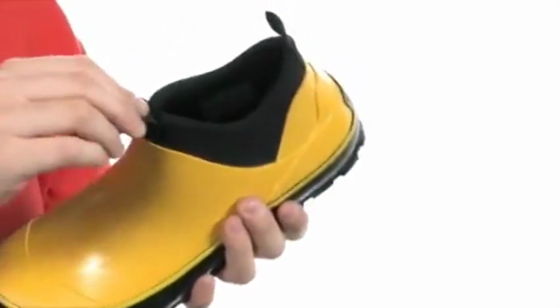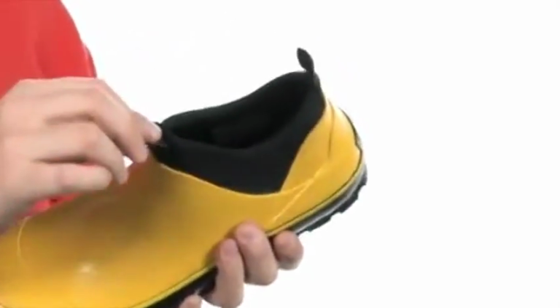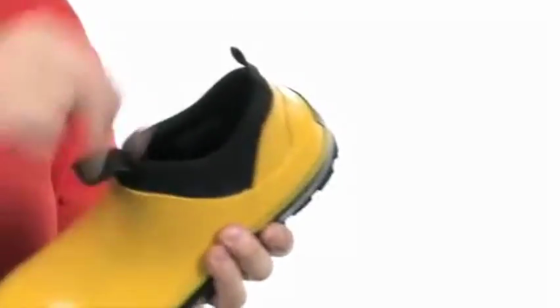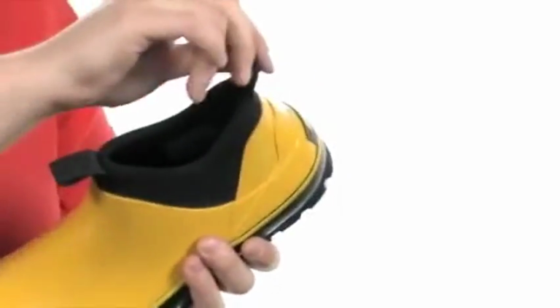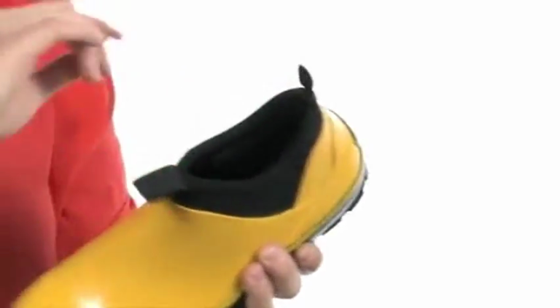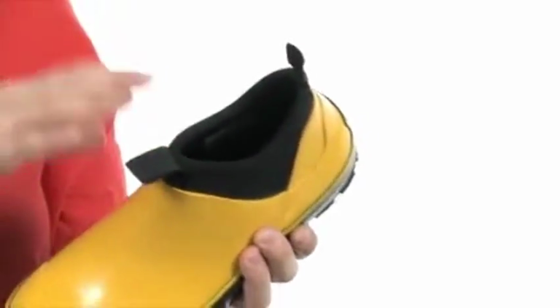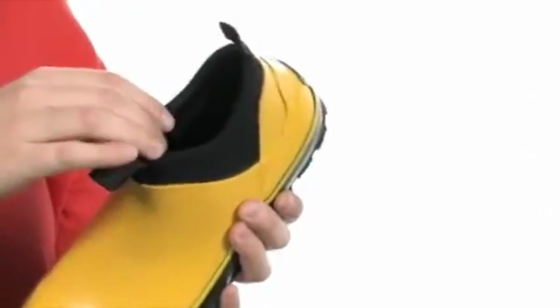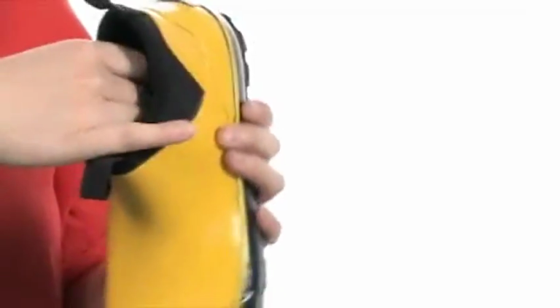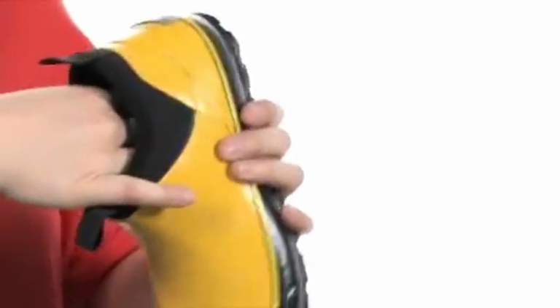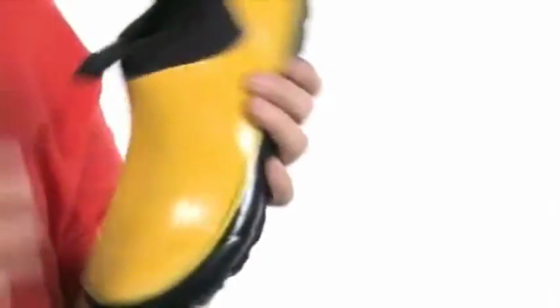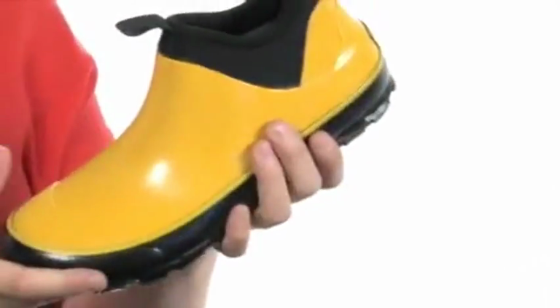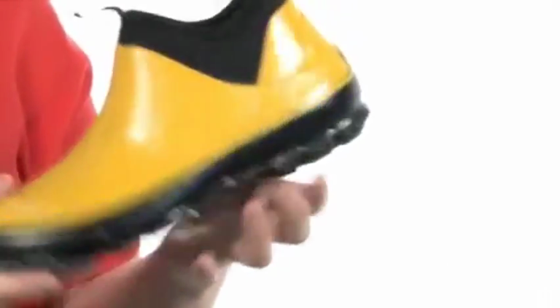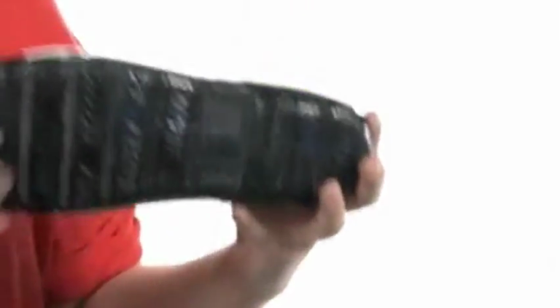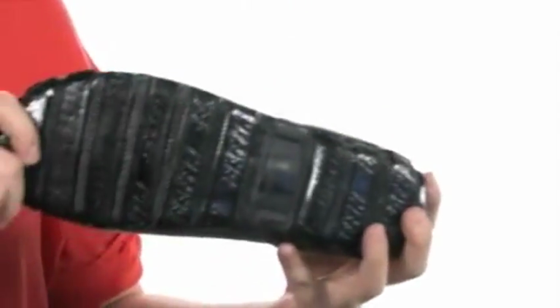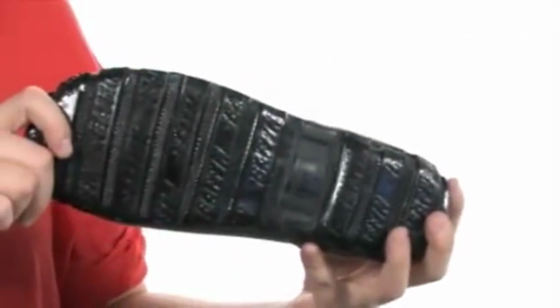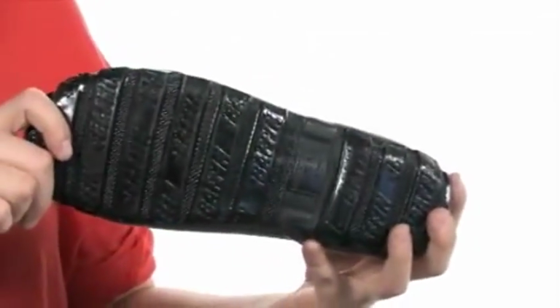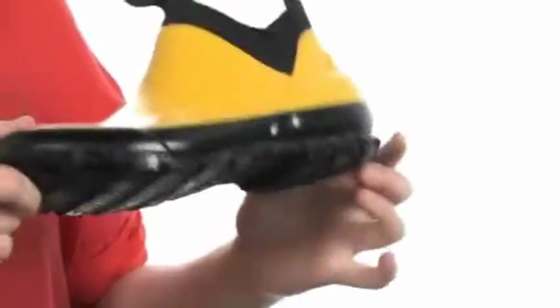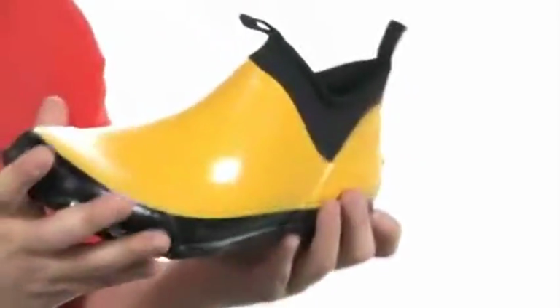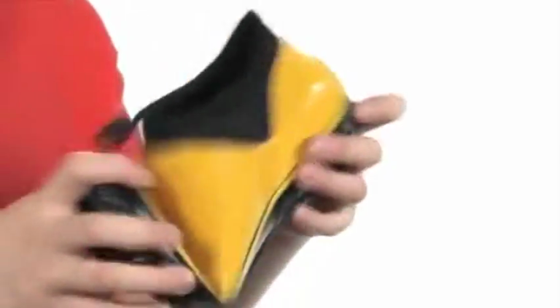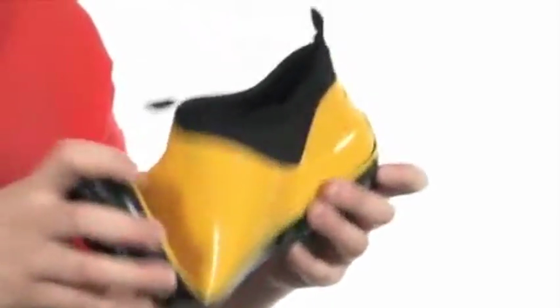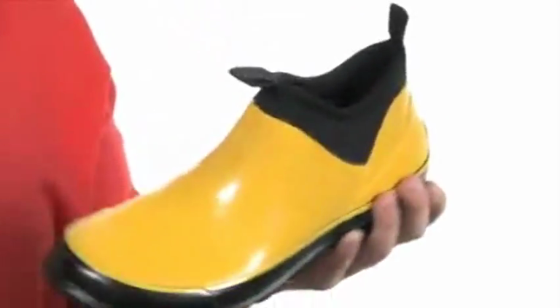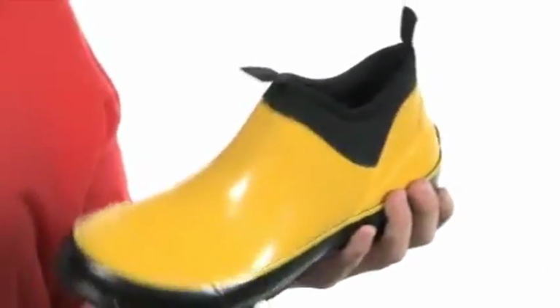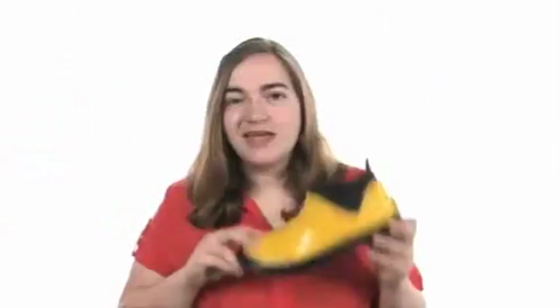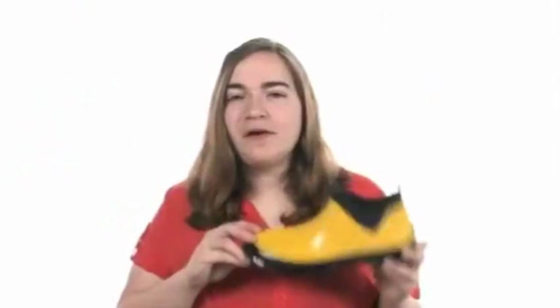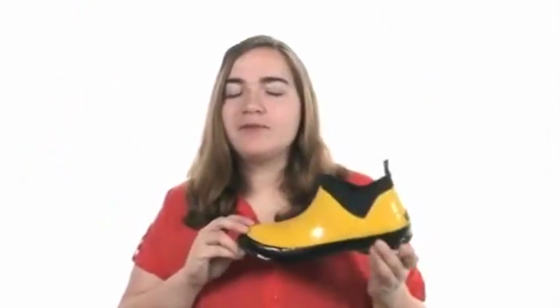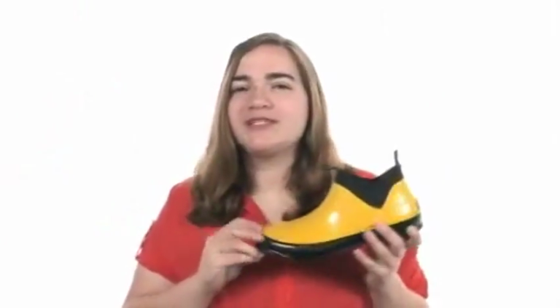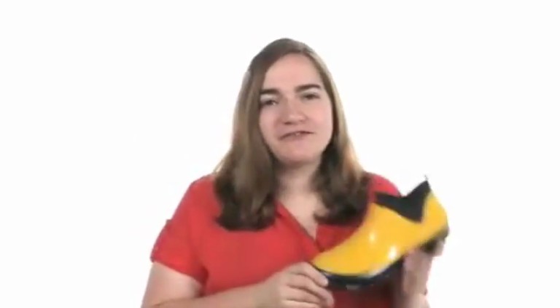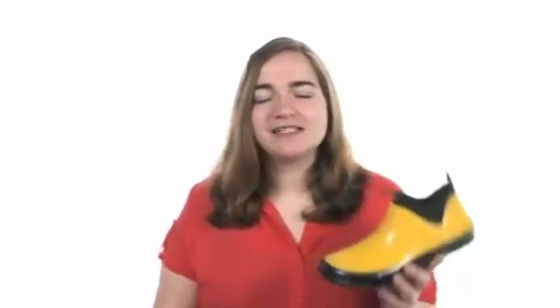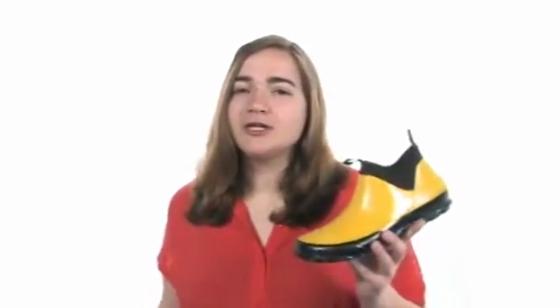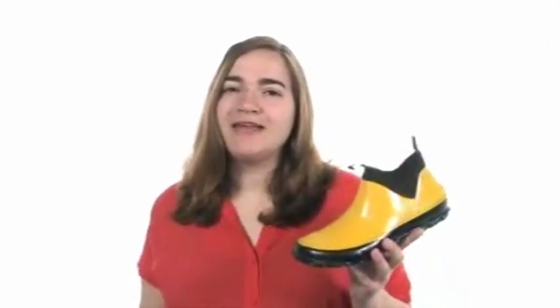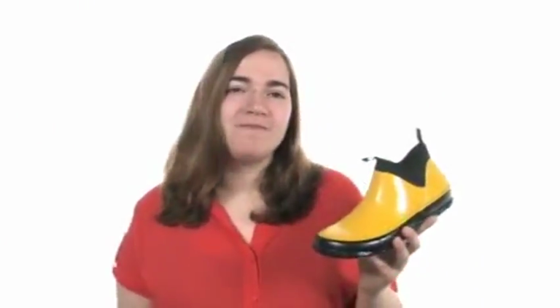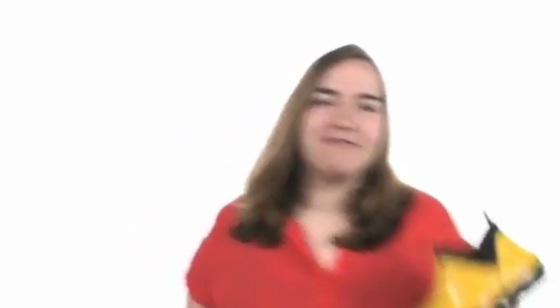You have pull loops at the tongue and at the heel for easy on and off, and a padded footbed for comfort. The outsole is textured to help keep you stable and it's super flexible too. The perfect boot to protect your feet, it's the Marsh Mid from Baffin.